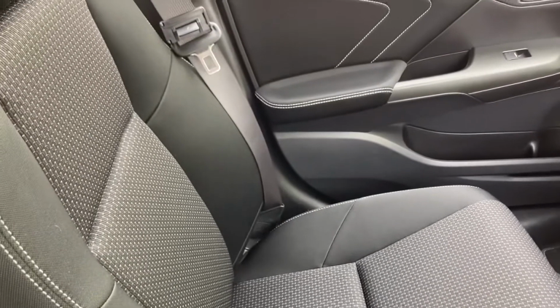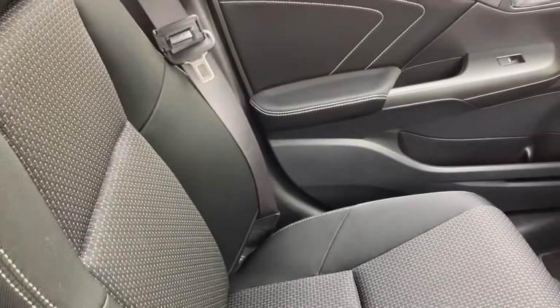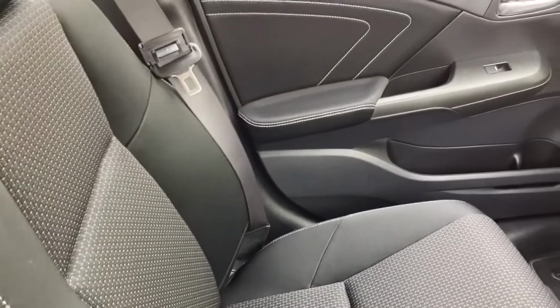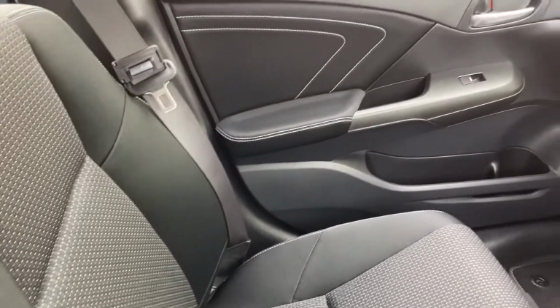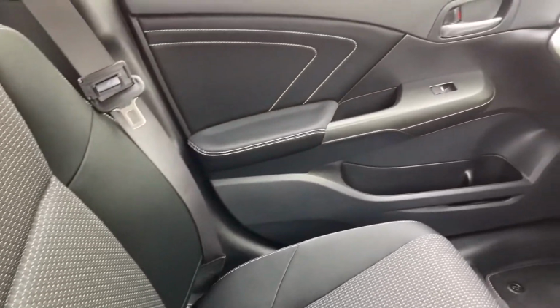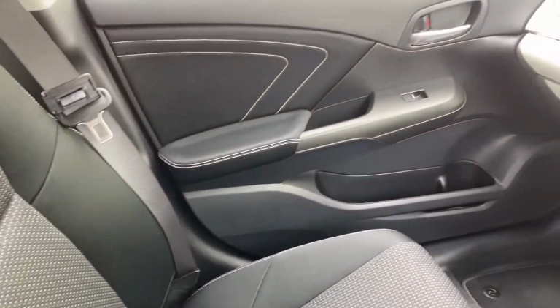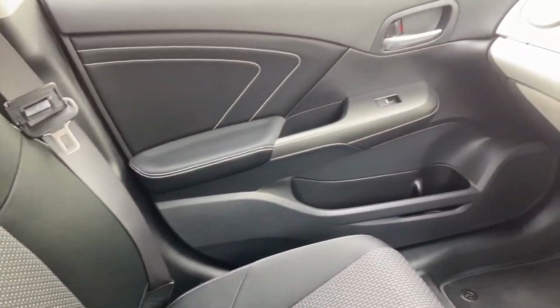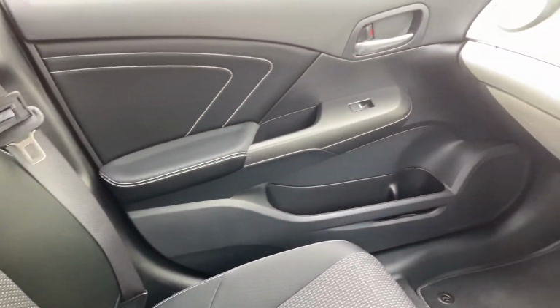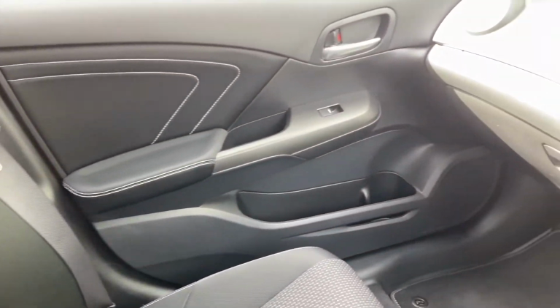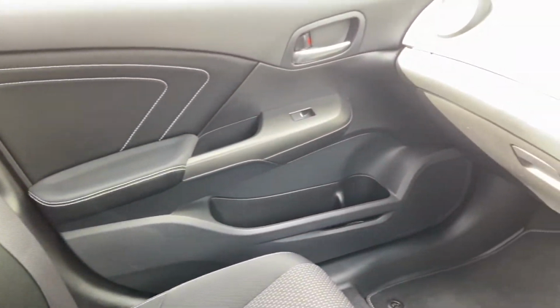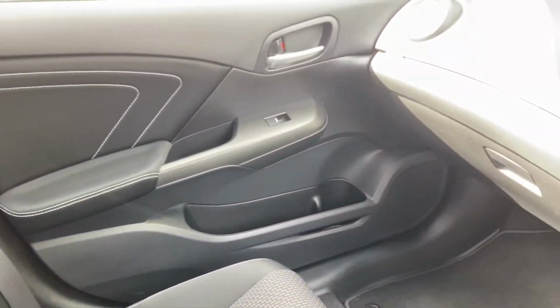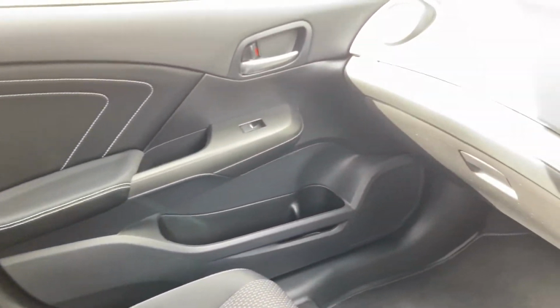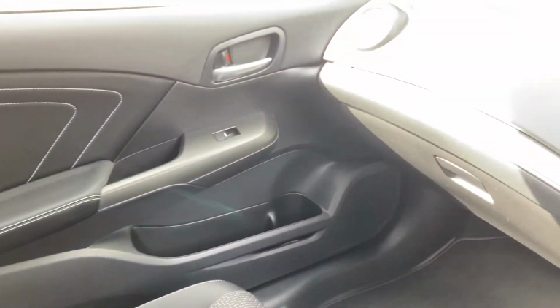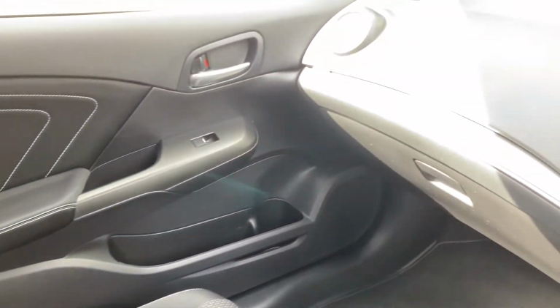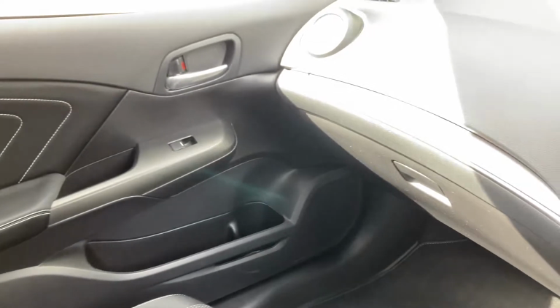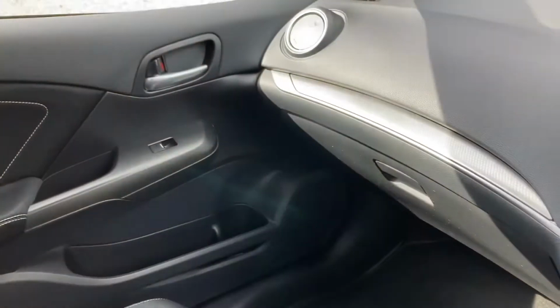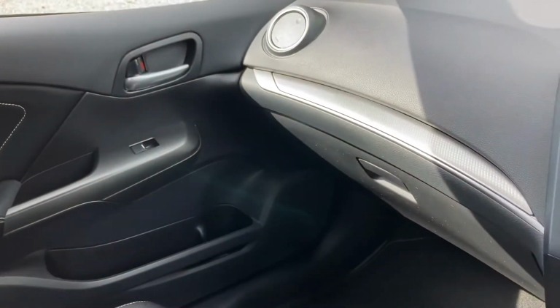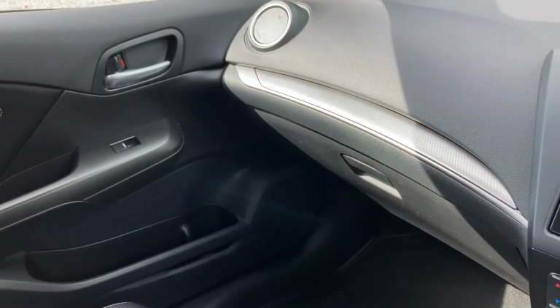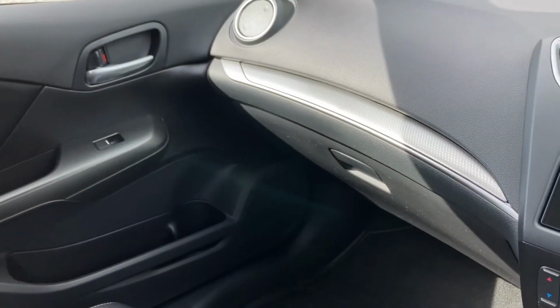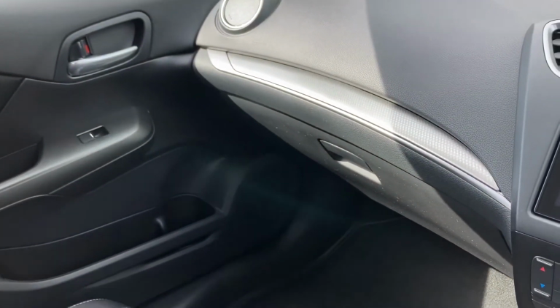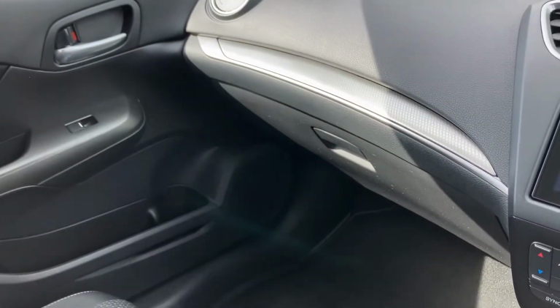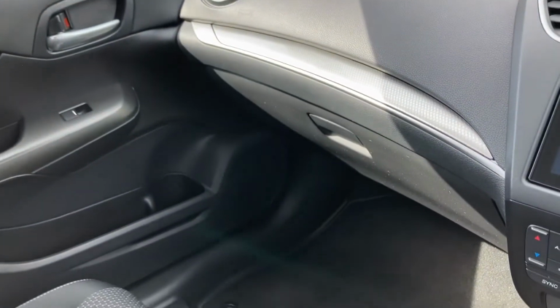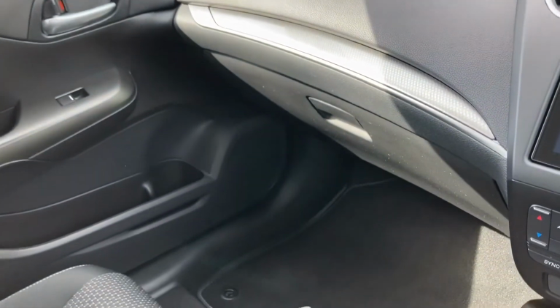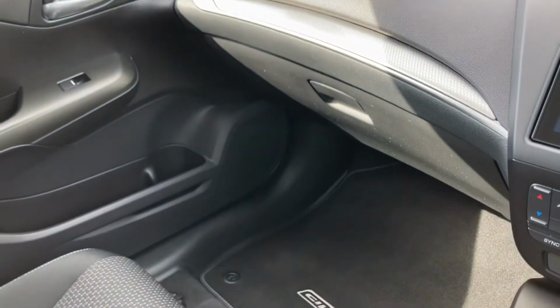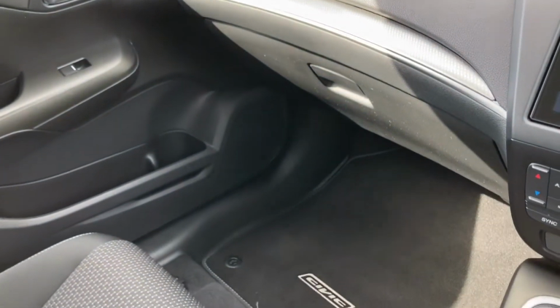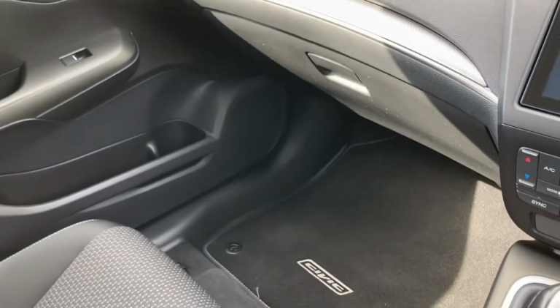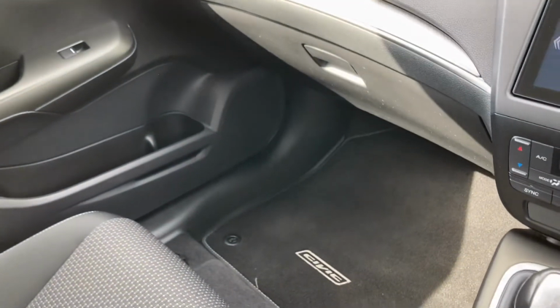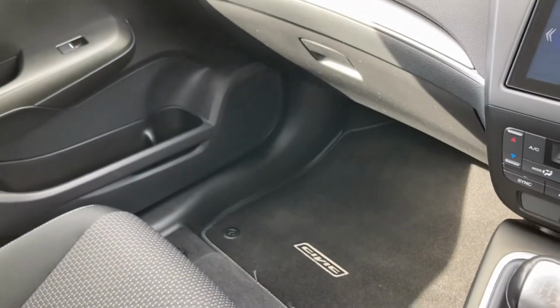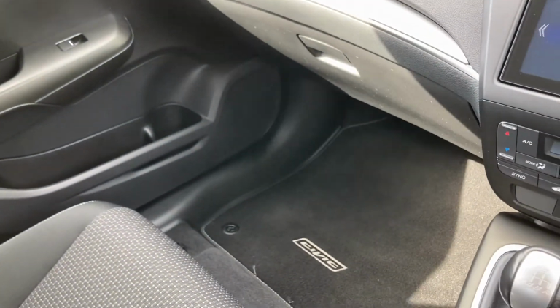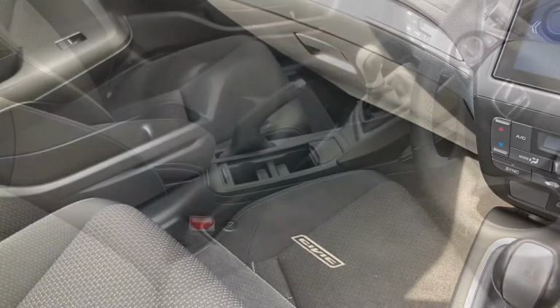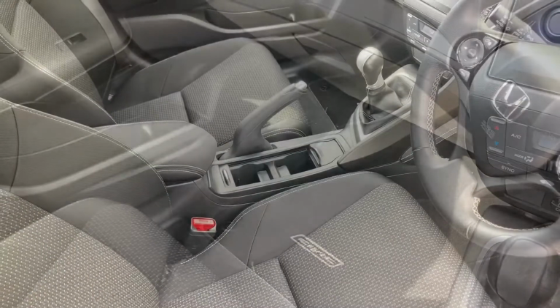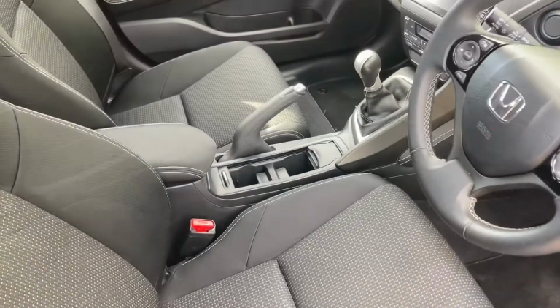It has a full fabric interior in the front as well, along with your electronic window controls for your passenger side, and of course your glove box just to the left.